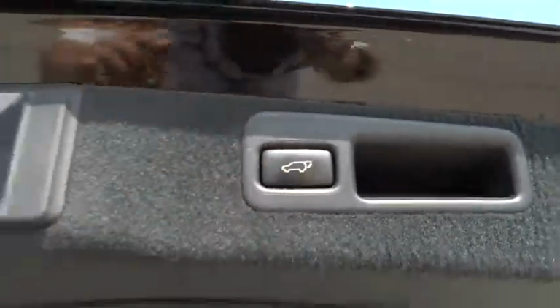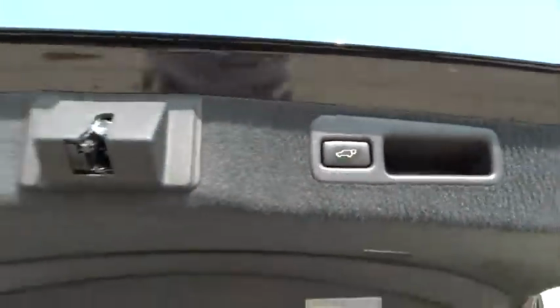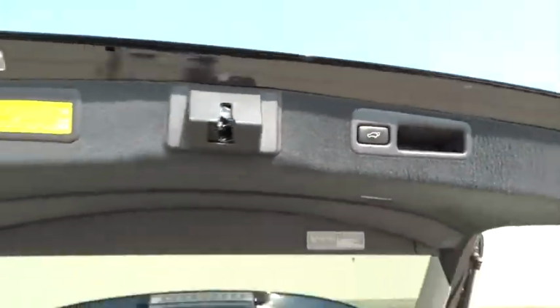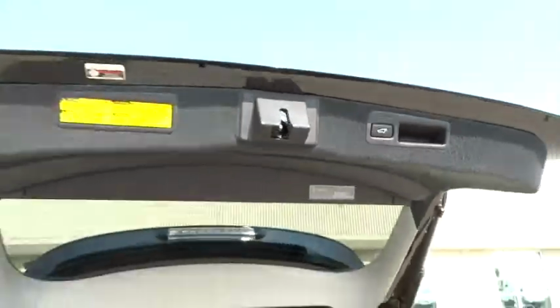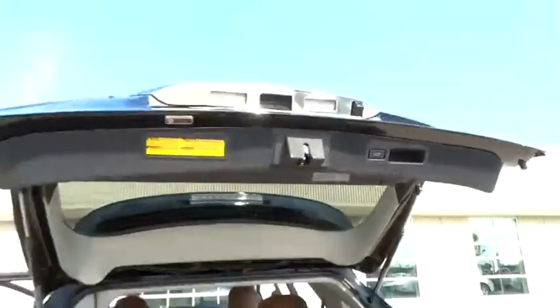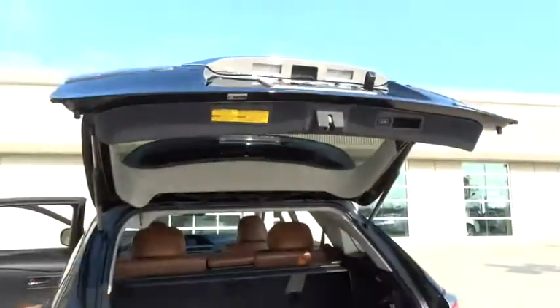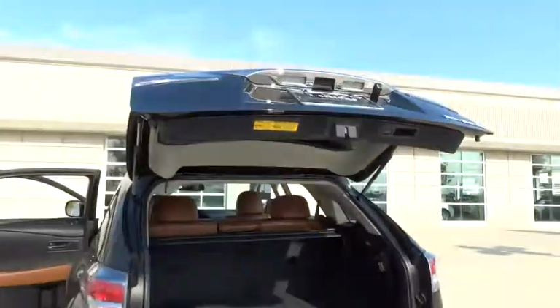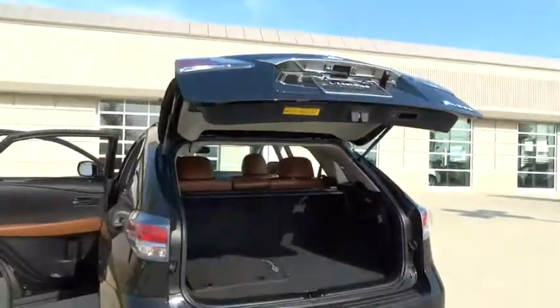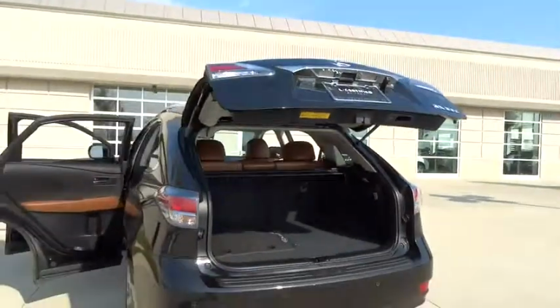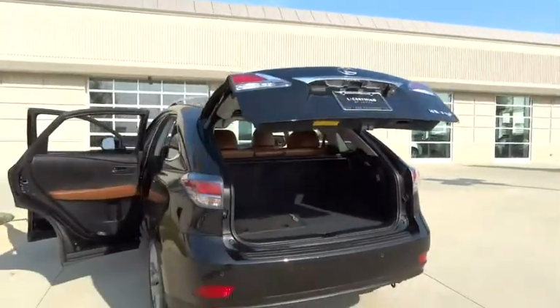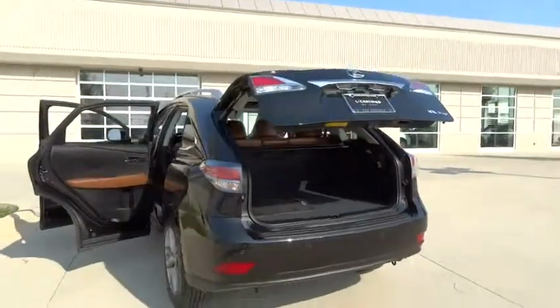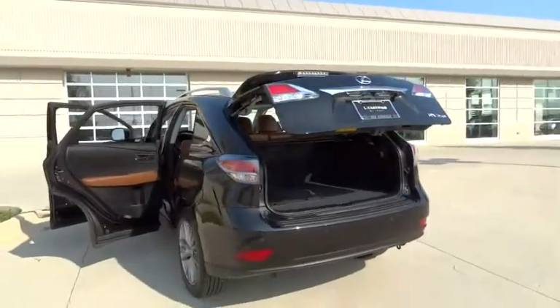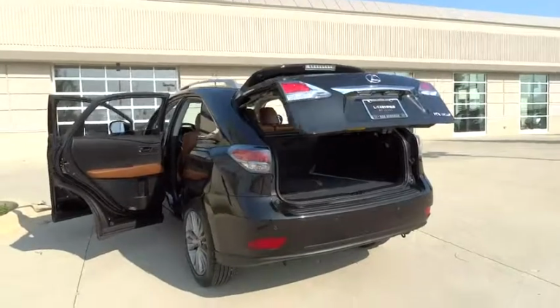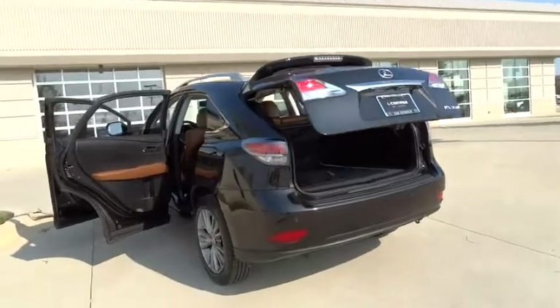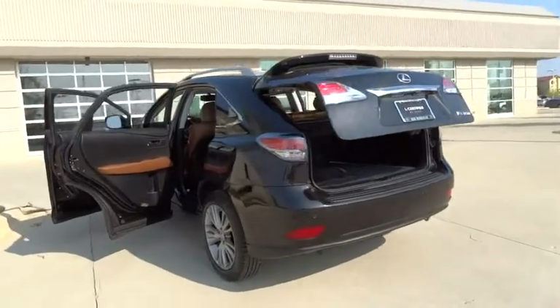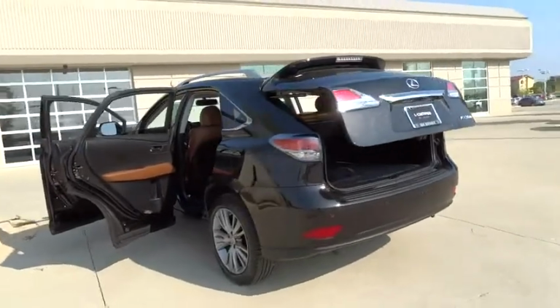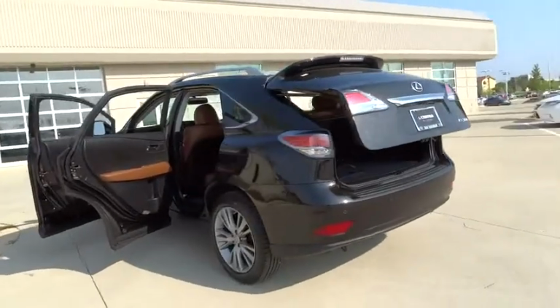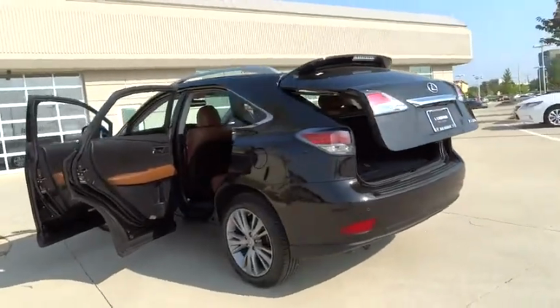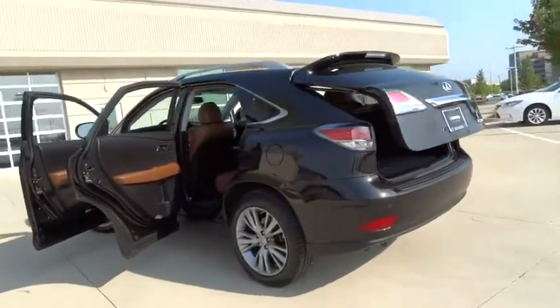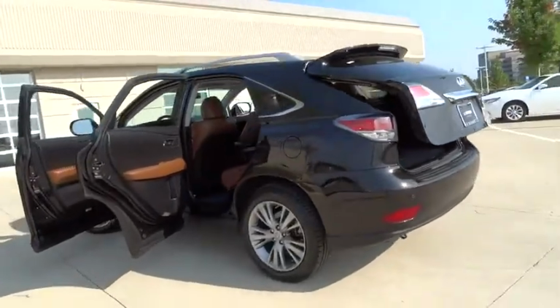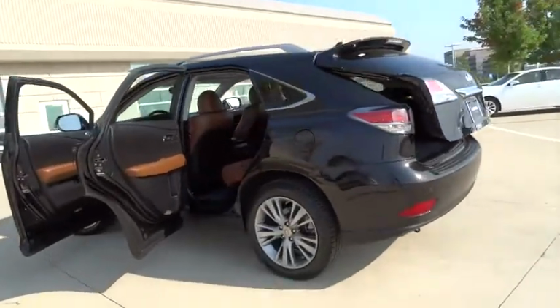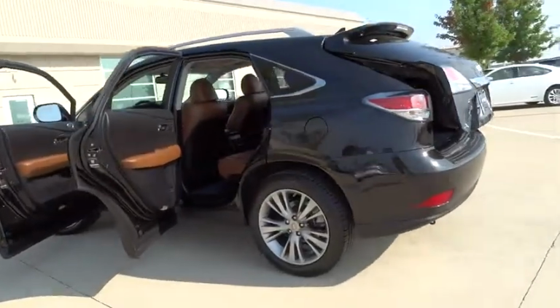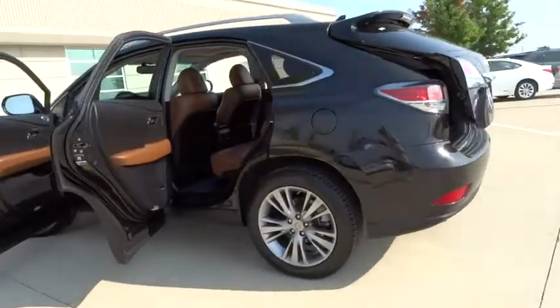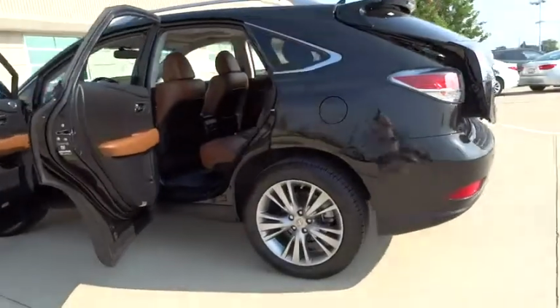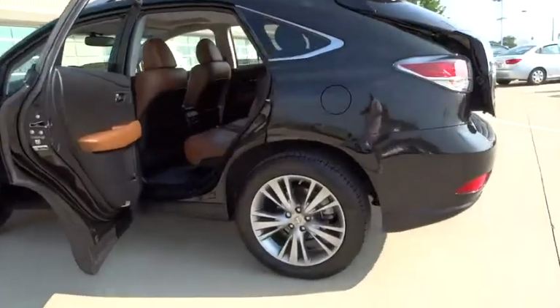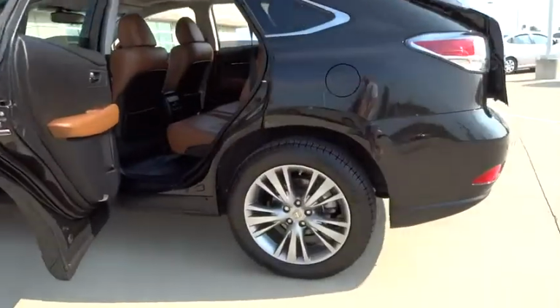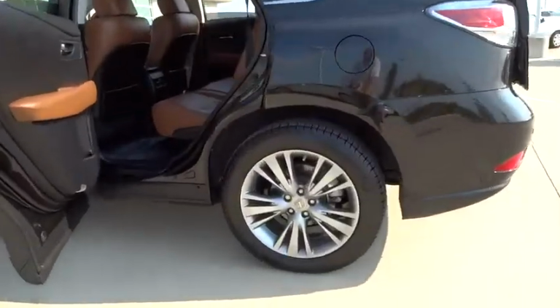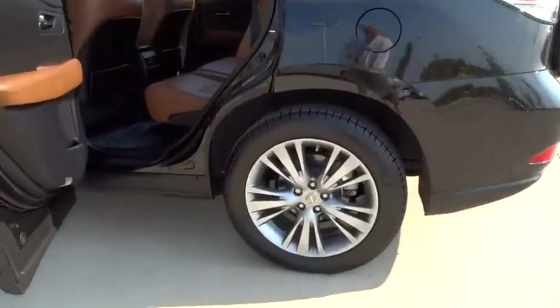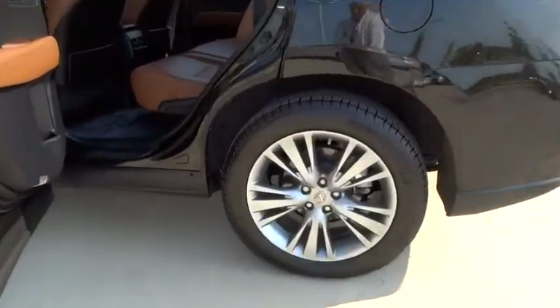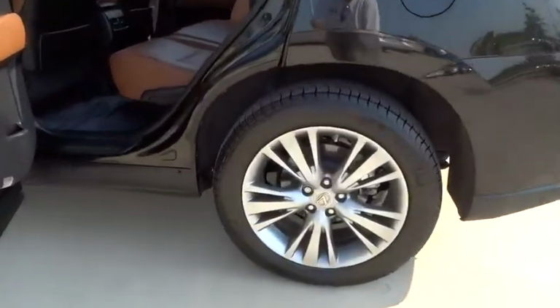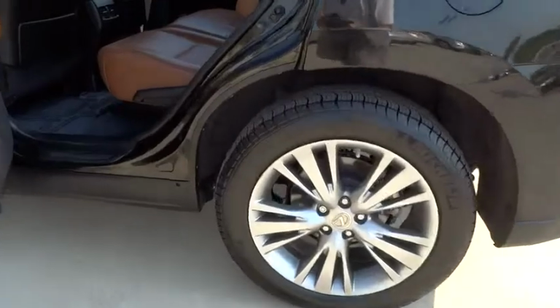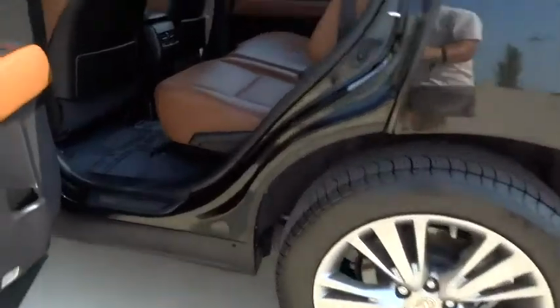Driver airbag, cruise control, floor mats, auto-dimming rearview mirror, PPO, keyless start, four-wheel disc brakes, aluminum wheels.